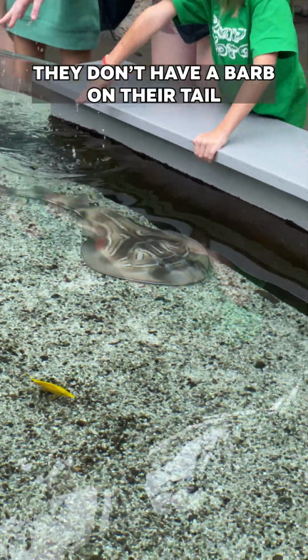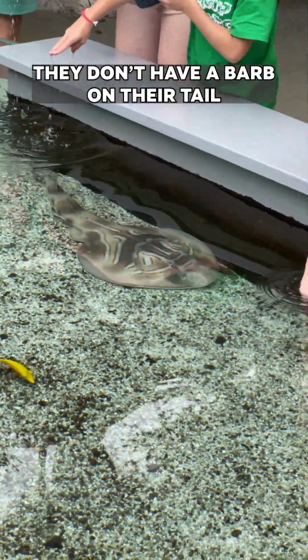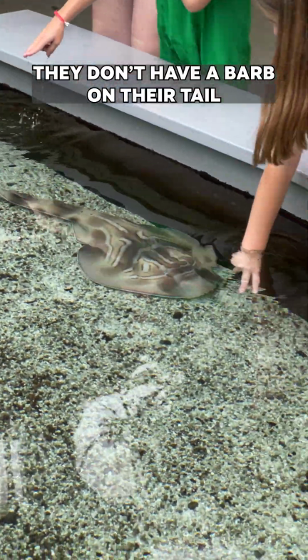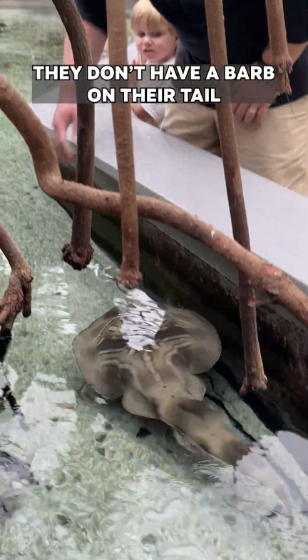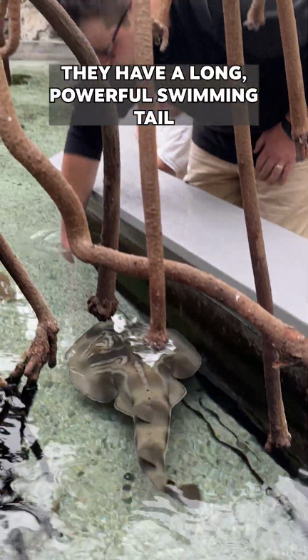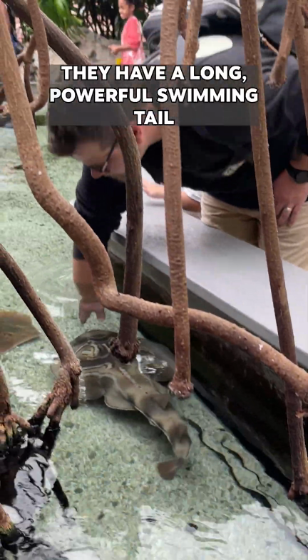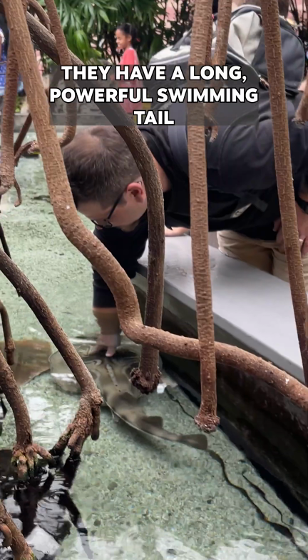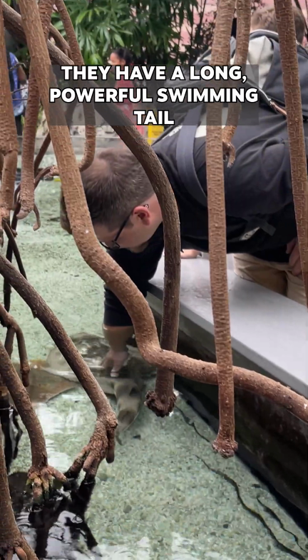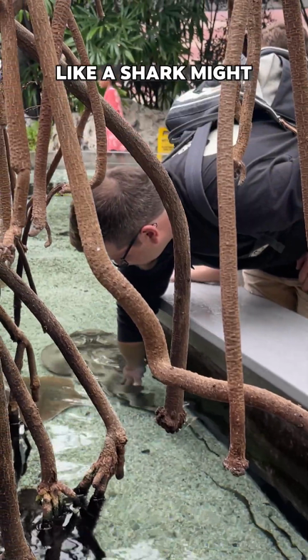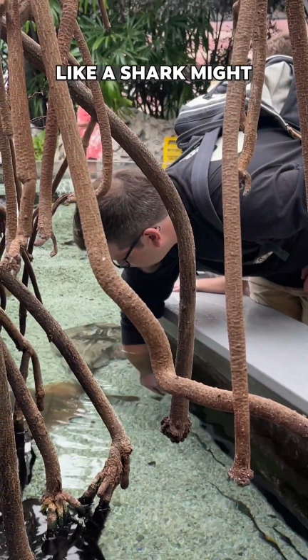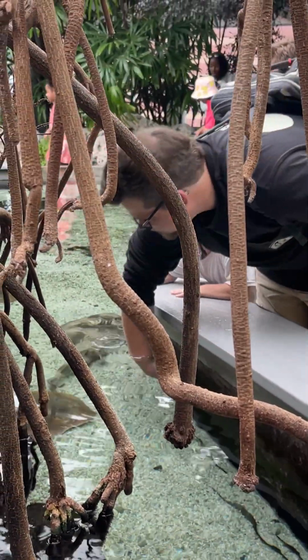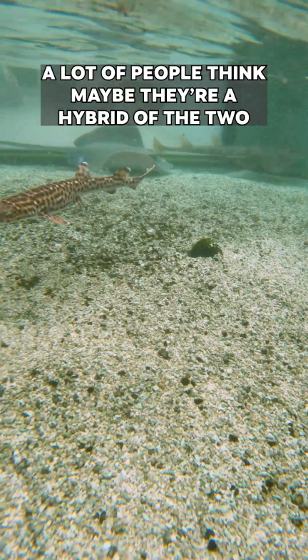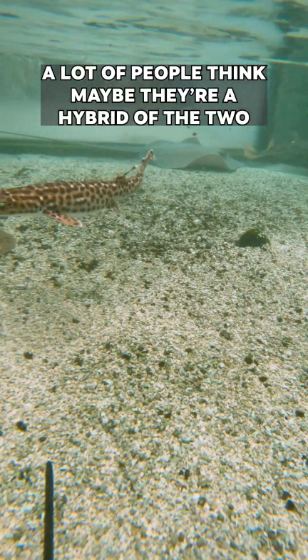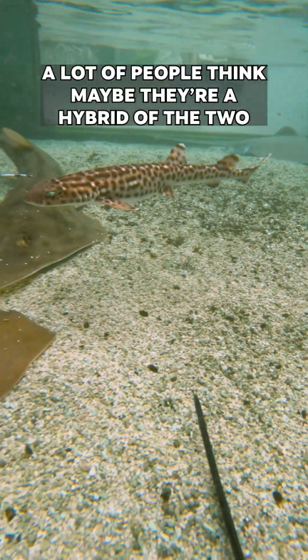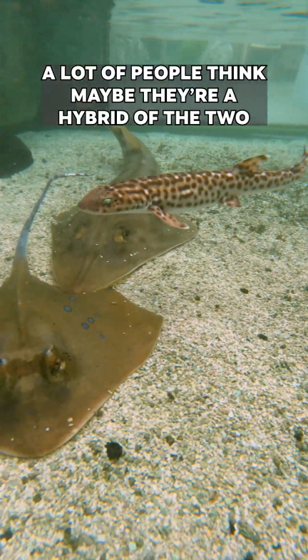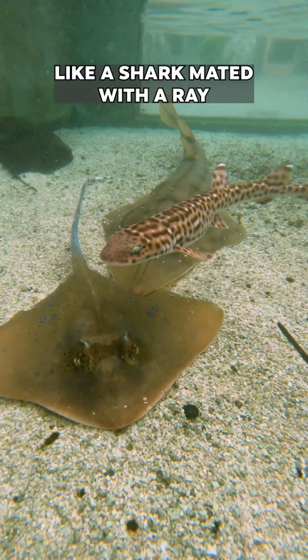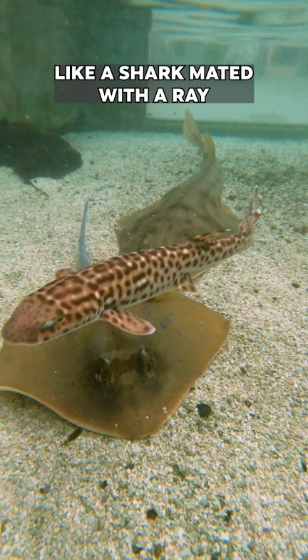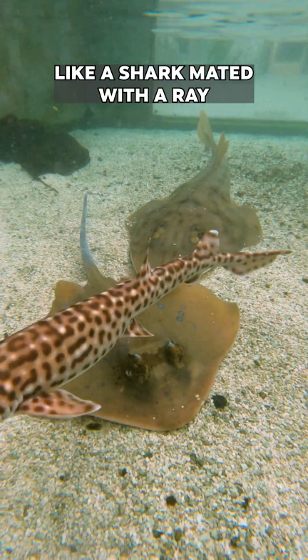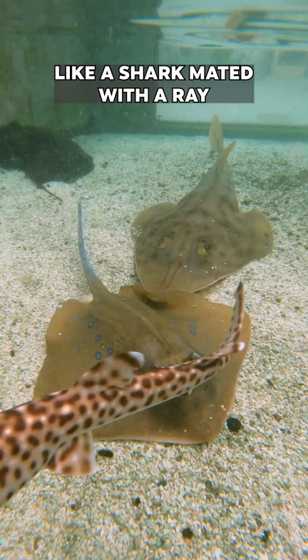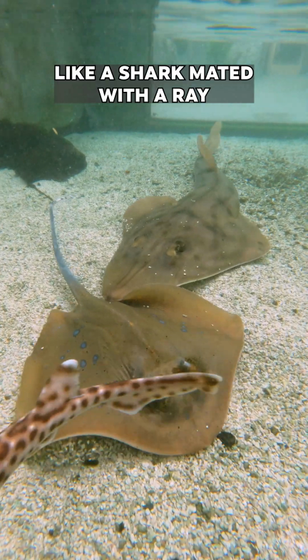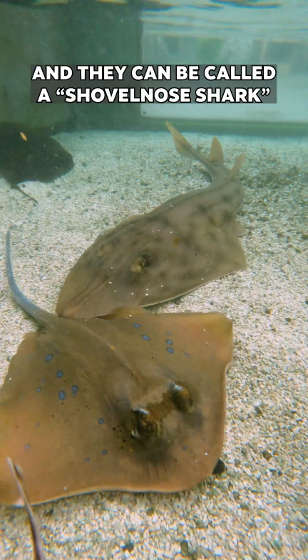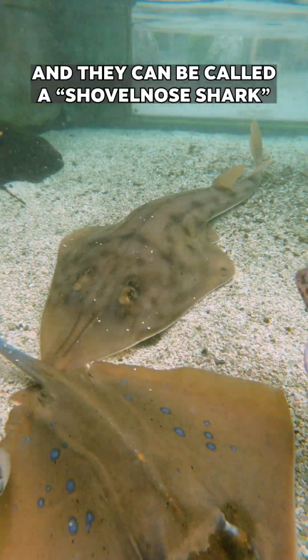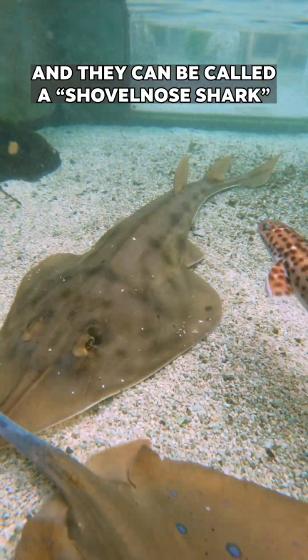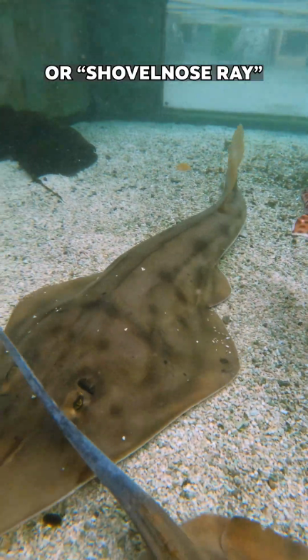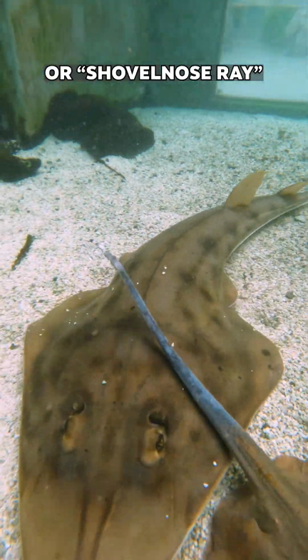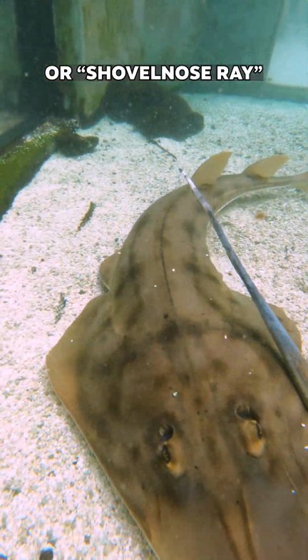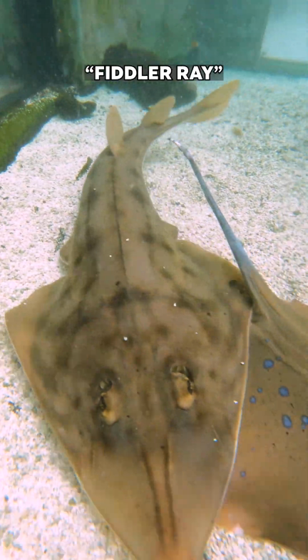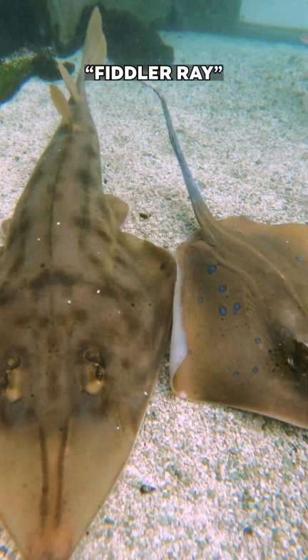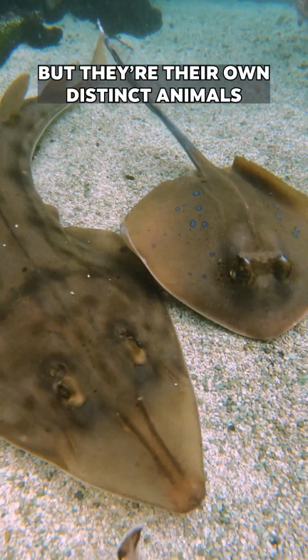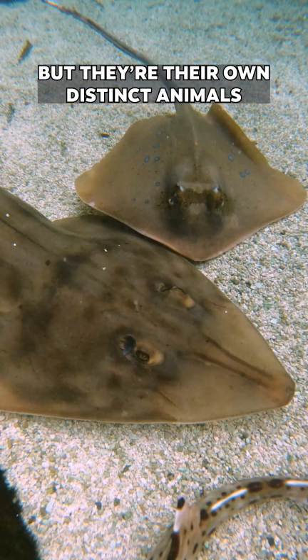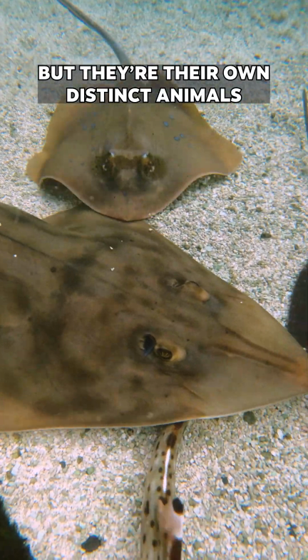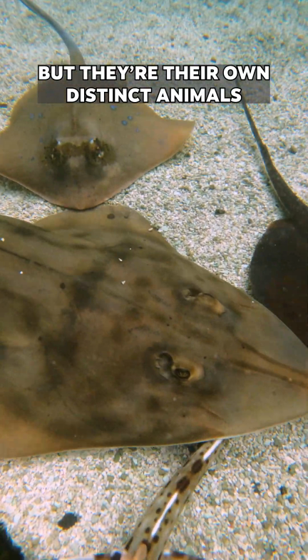They don't have a barb on their tail — they have a long, powerful swimming tail like a shark might. A lot of people think maybe they're a hybrid of the two, like a shark mated with a ray. They can be called Shovelnose Shark, Shovelnose Ray, or Fiddler Ray, but they're their own distinct animals.